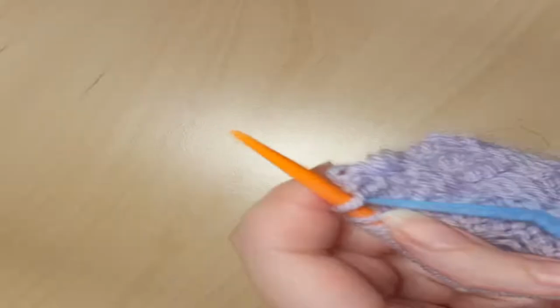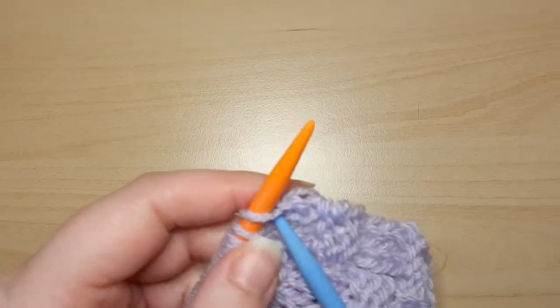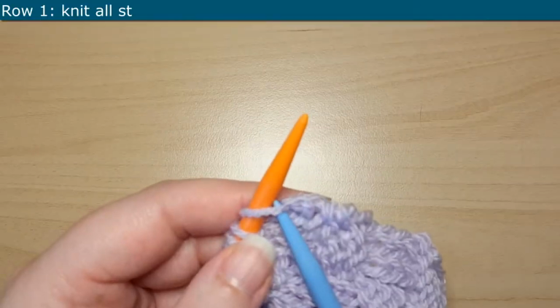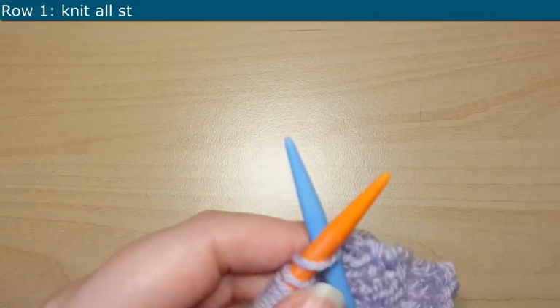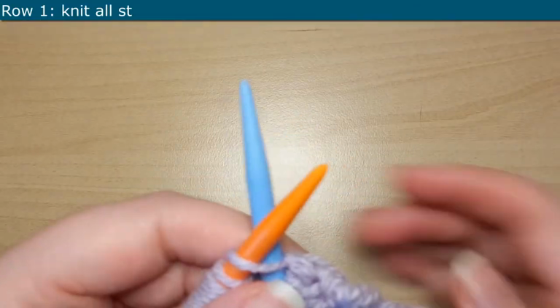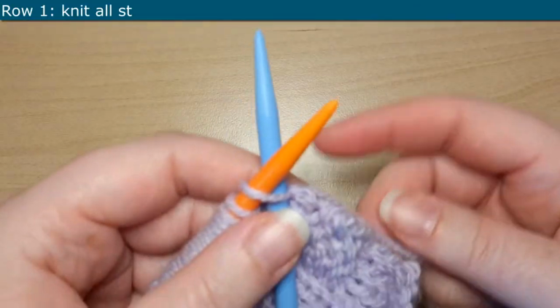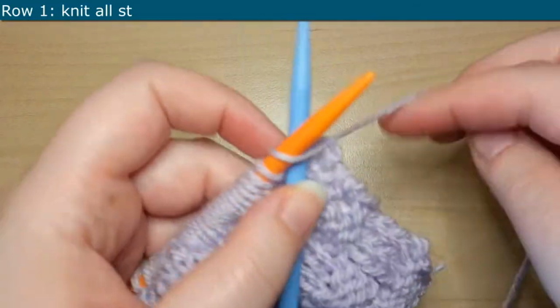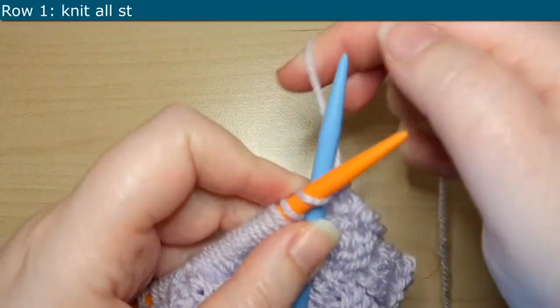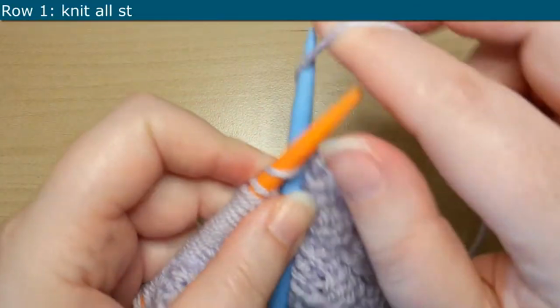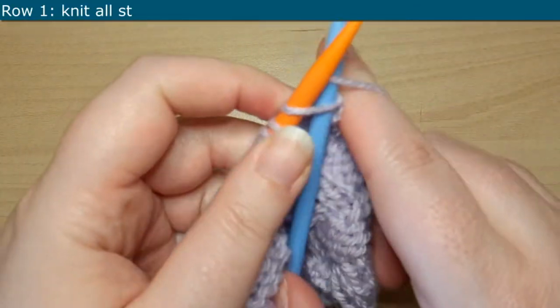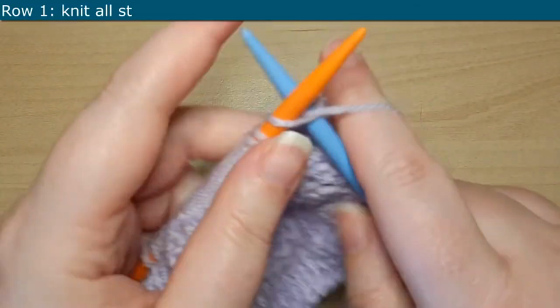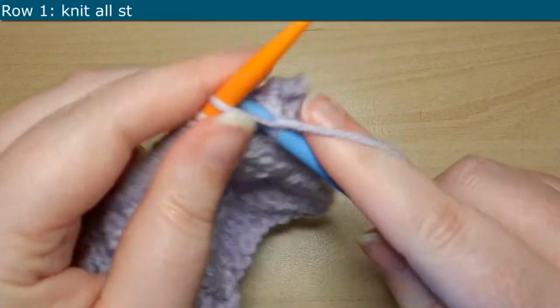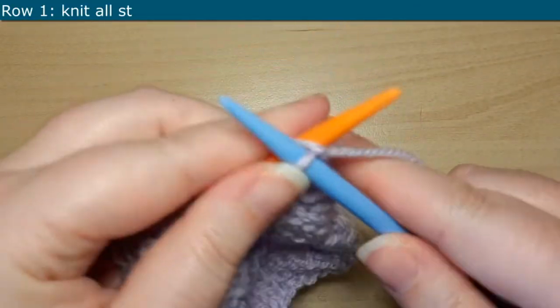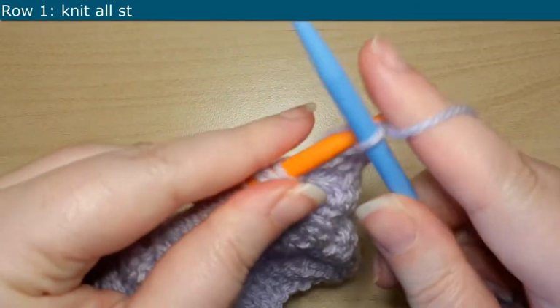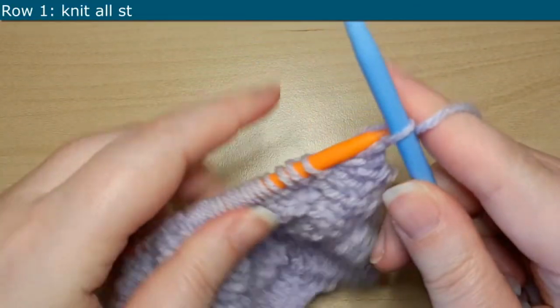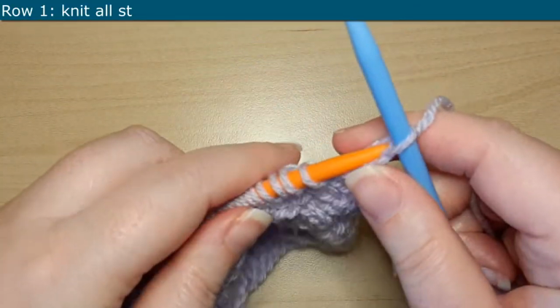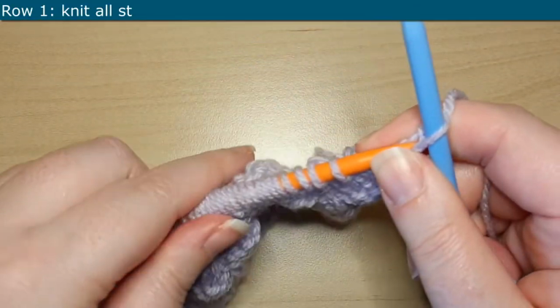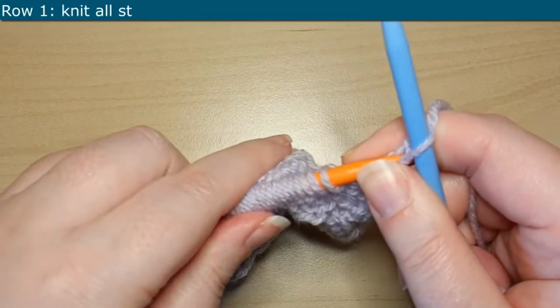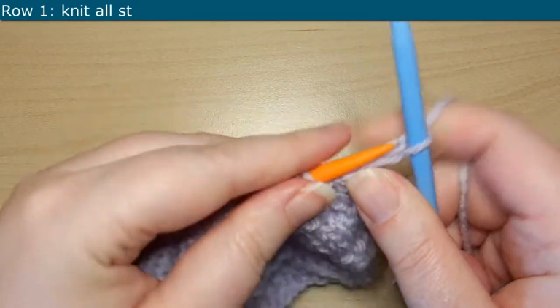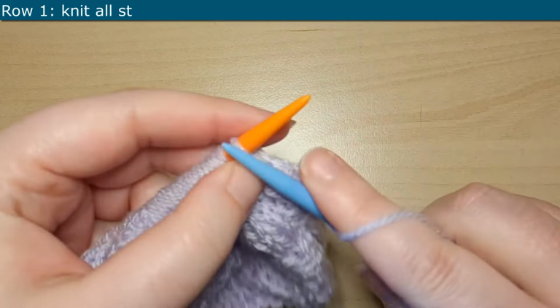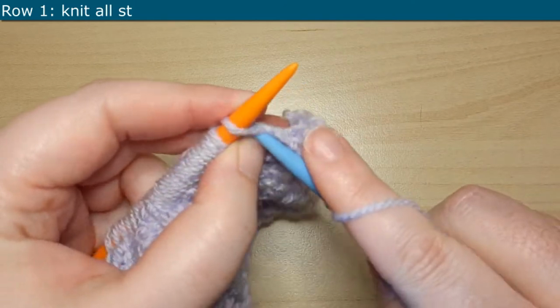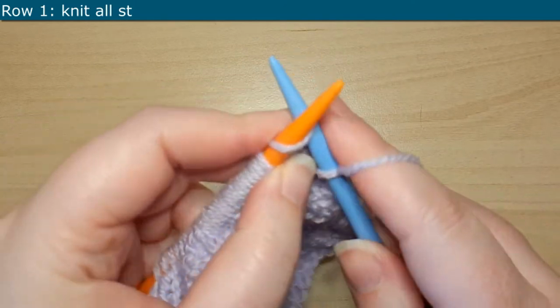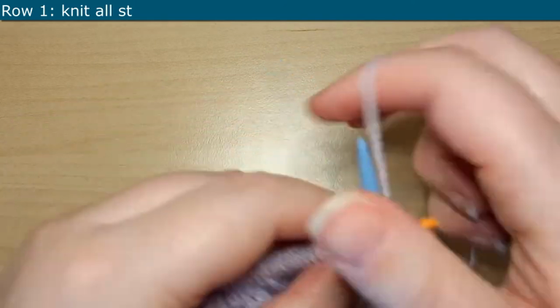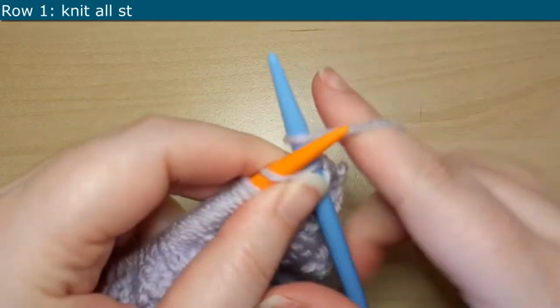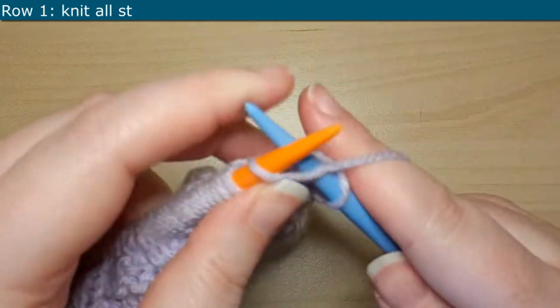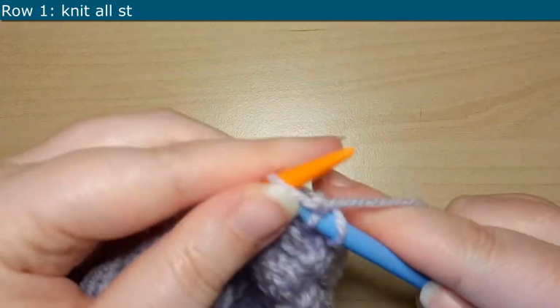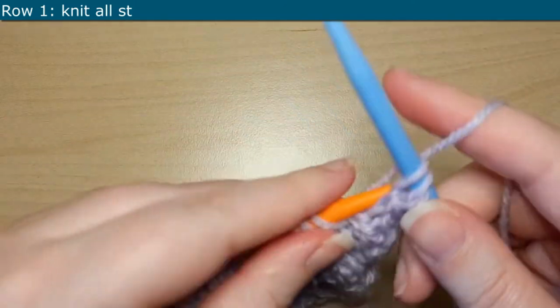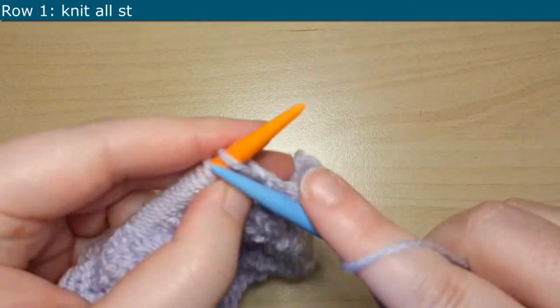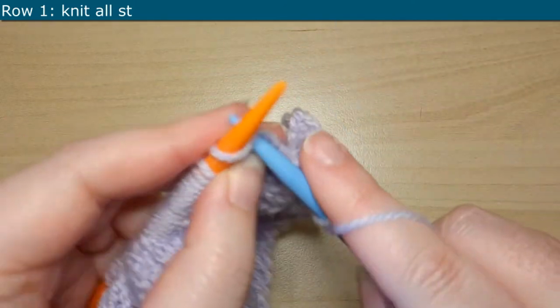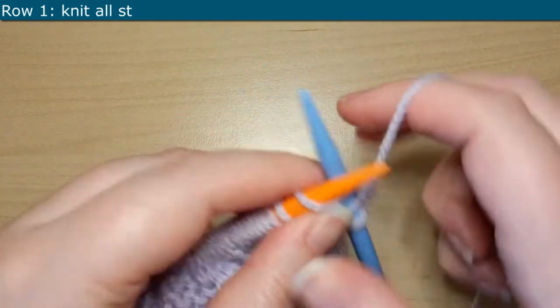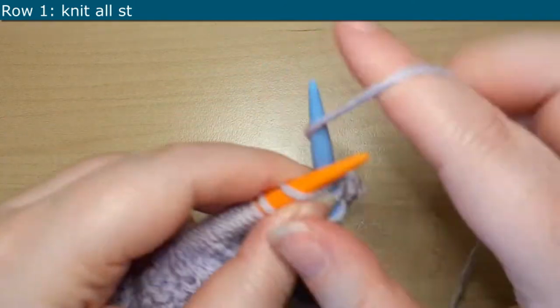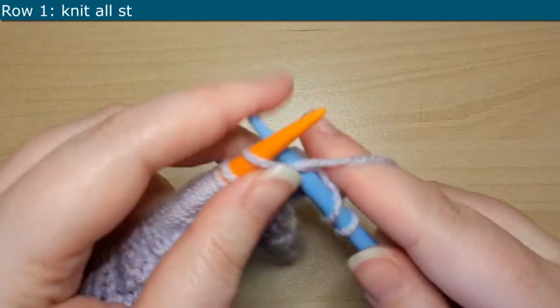So to get started, you want to cast on multiples of 8 plus 3. And for Row 1, you are going to knit each stitch.